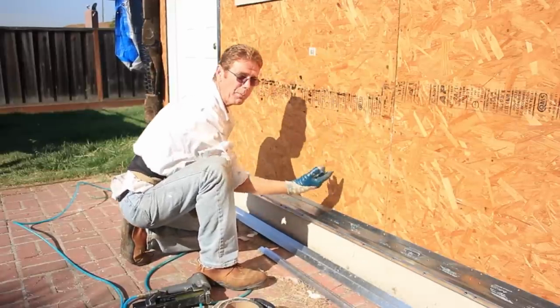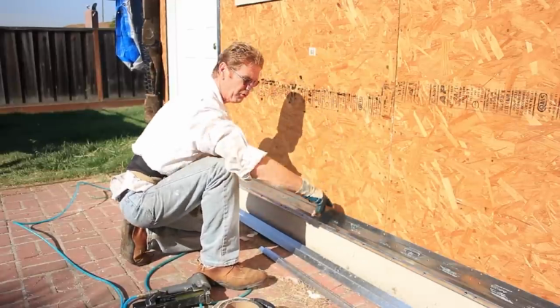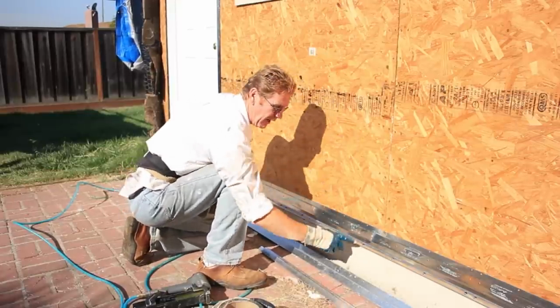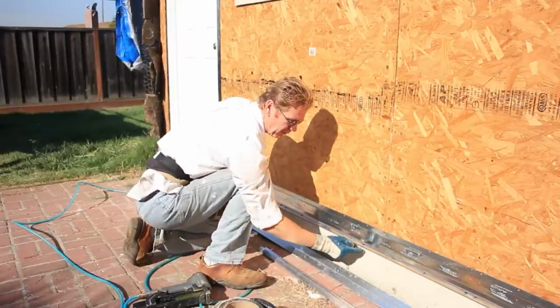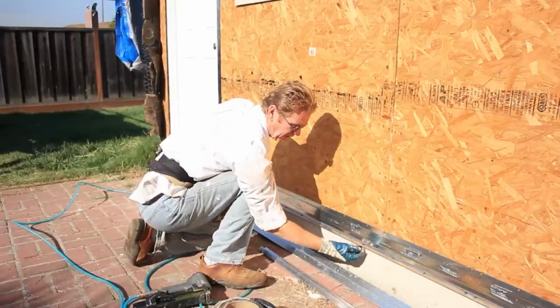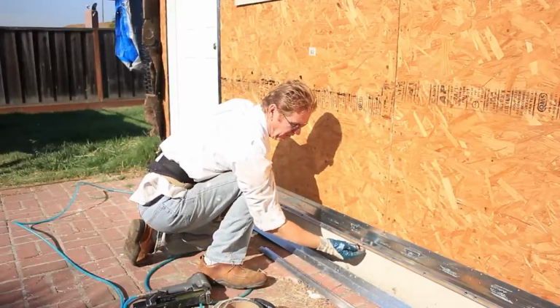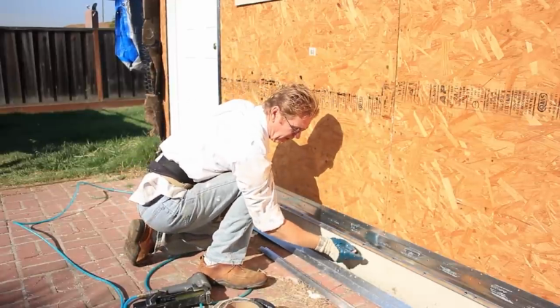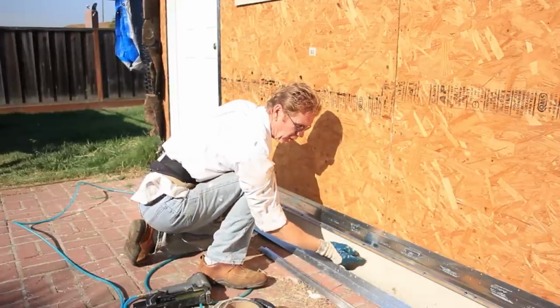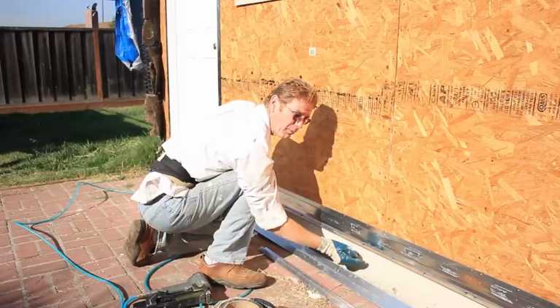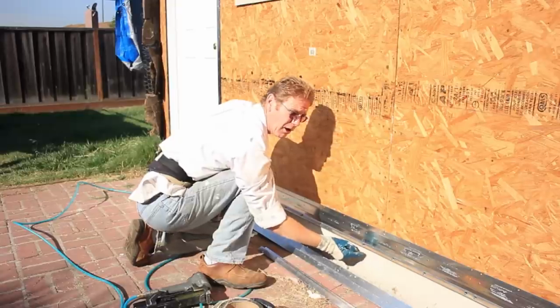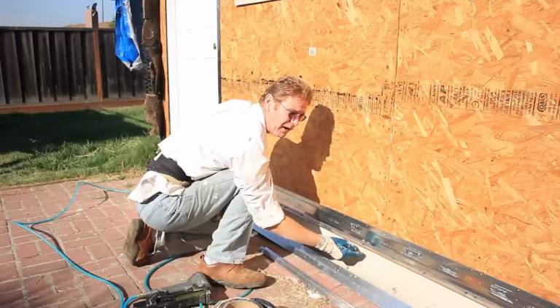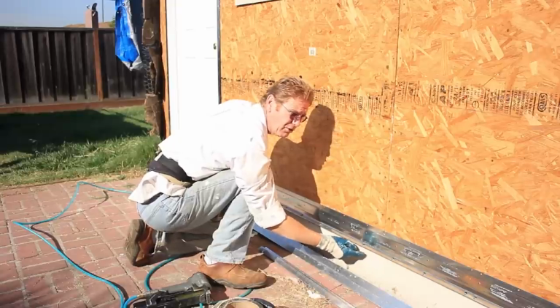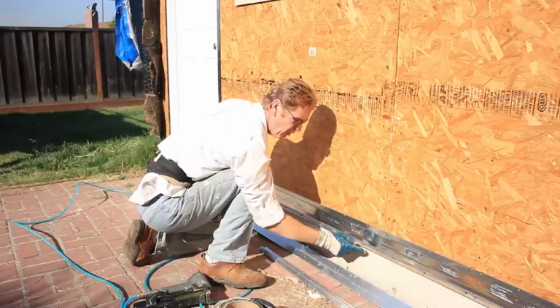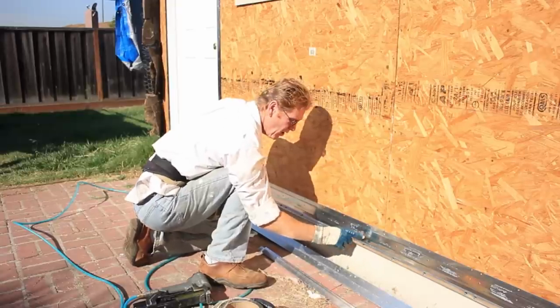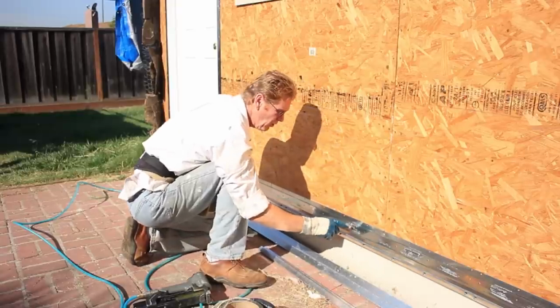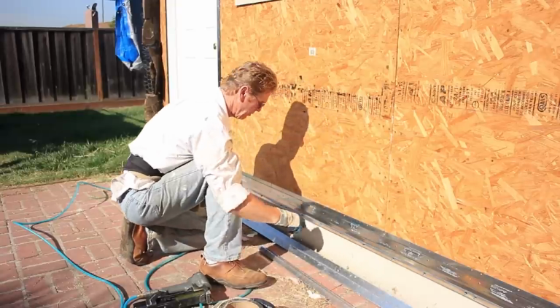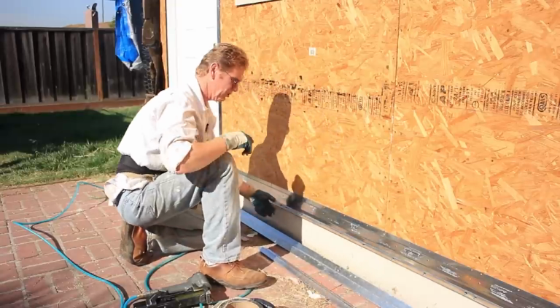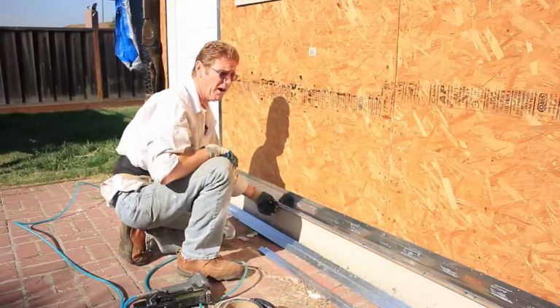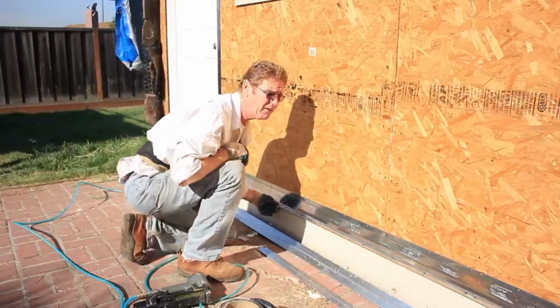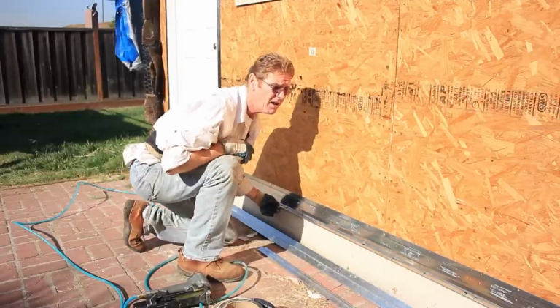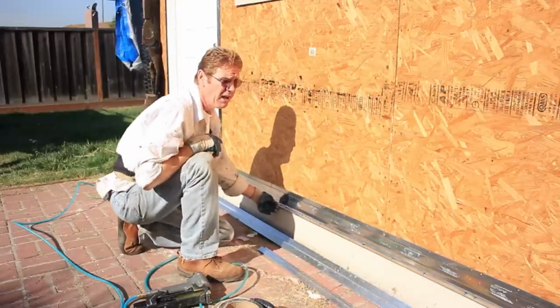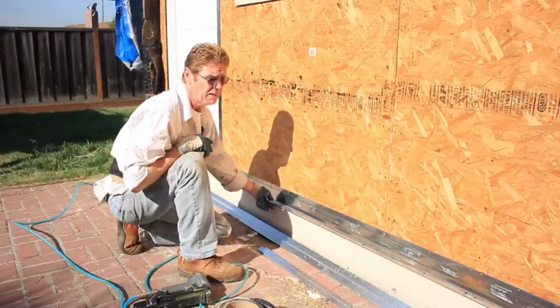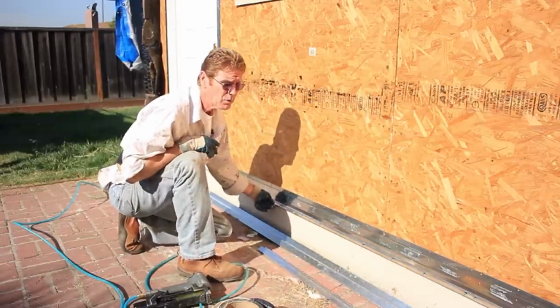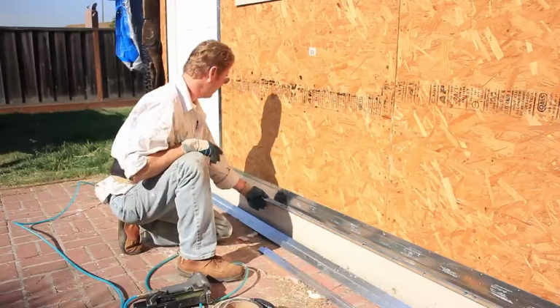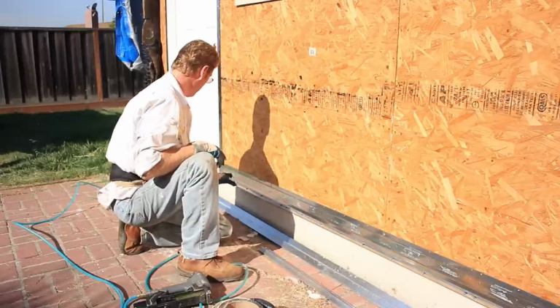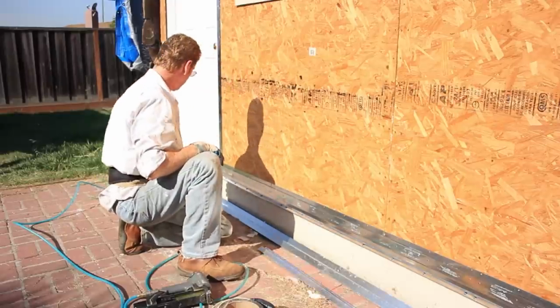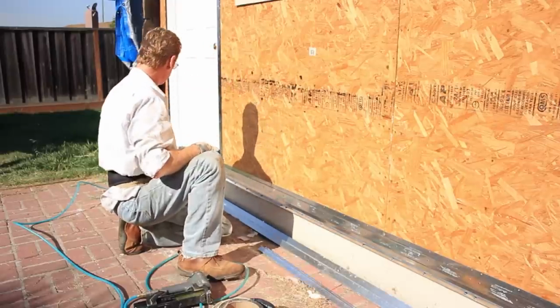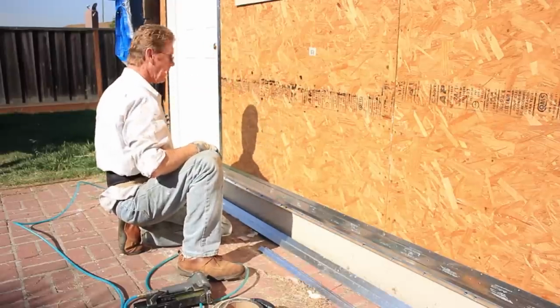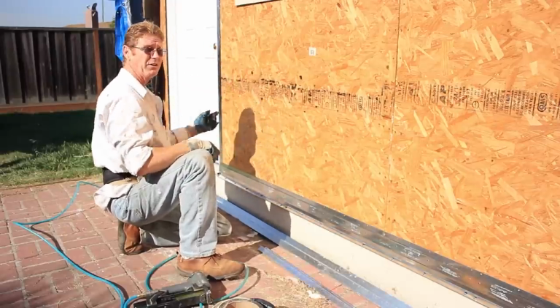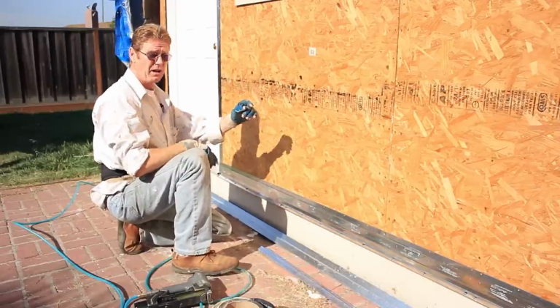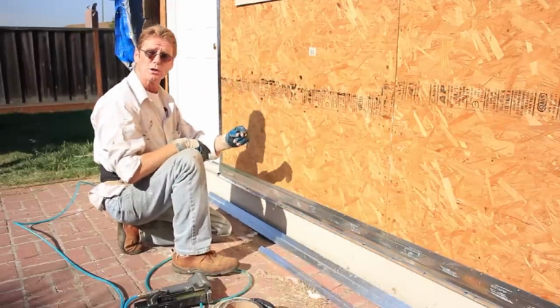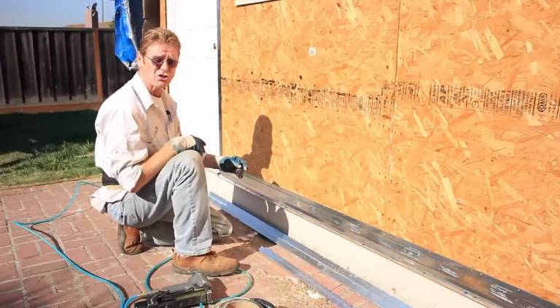When it rains and the water goes through the stucco, it'll come out of these weep or drip holes, hit the flashing here, and drip harmlessly onto the foundation. We don't come across this quite often, but I thought this would be a good example.